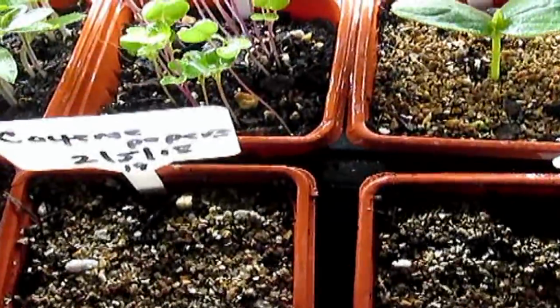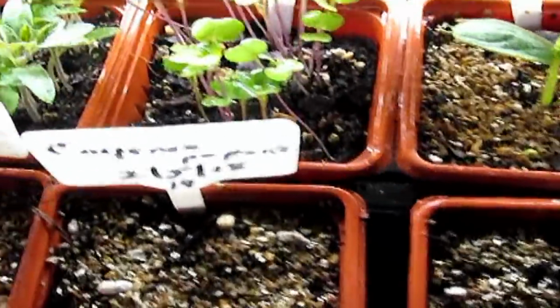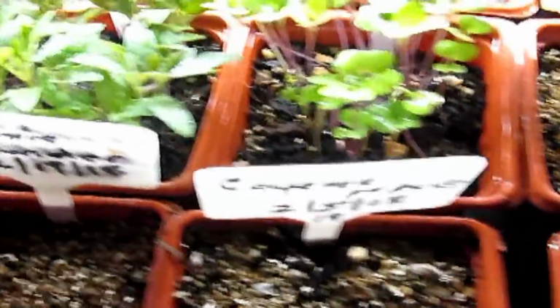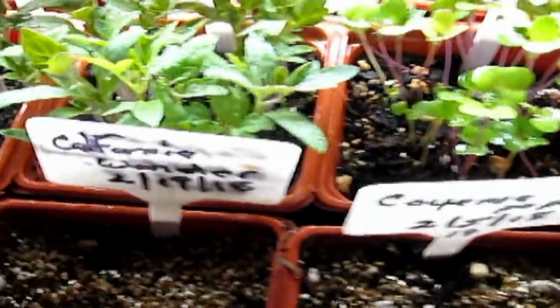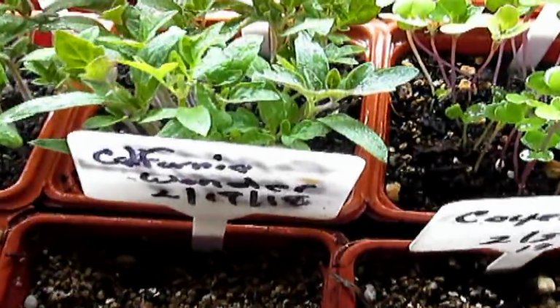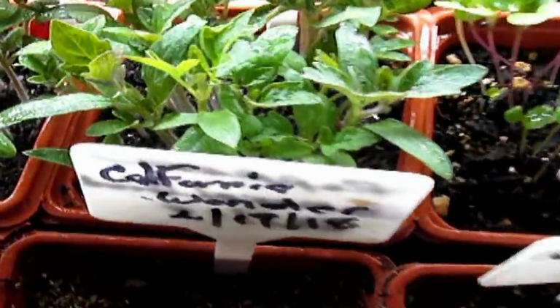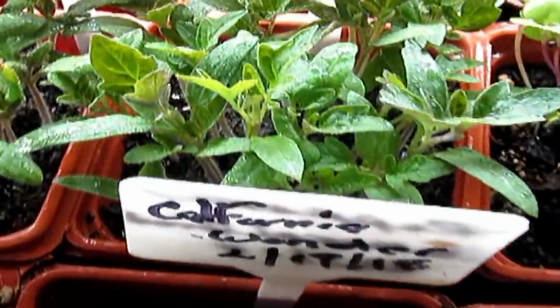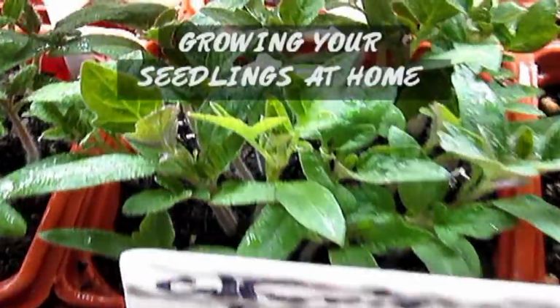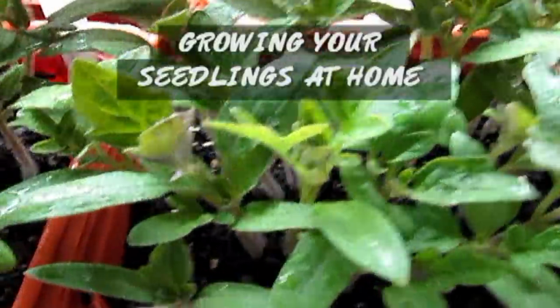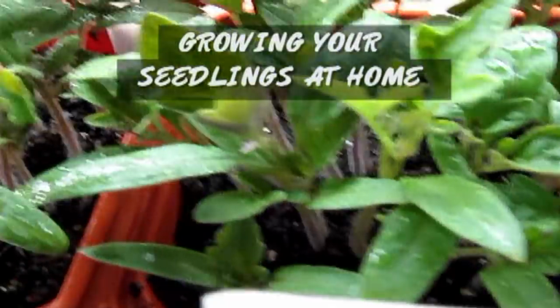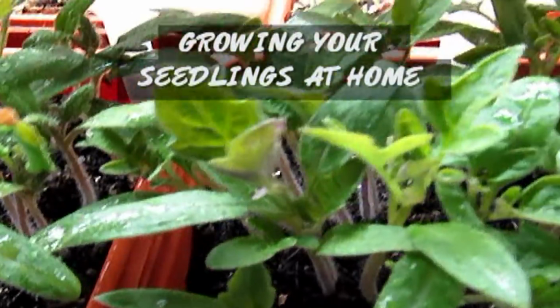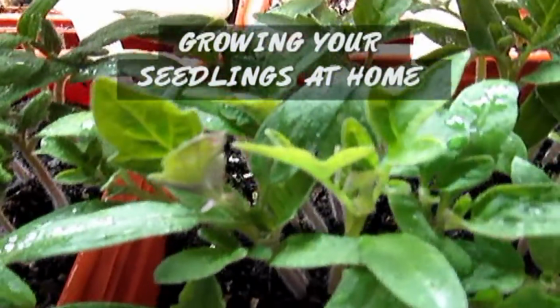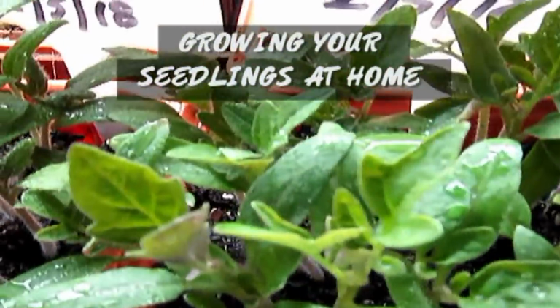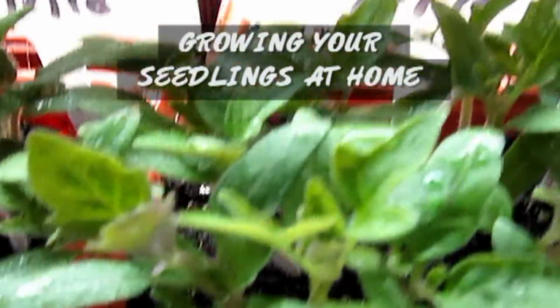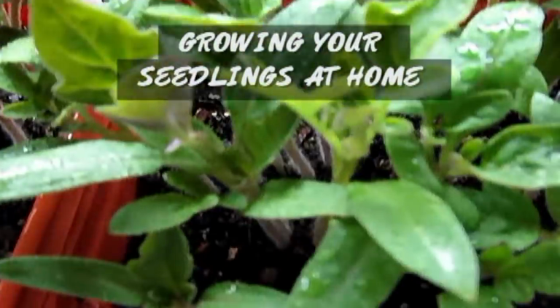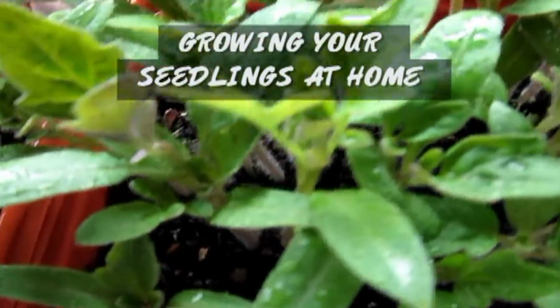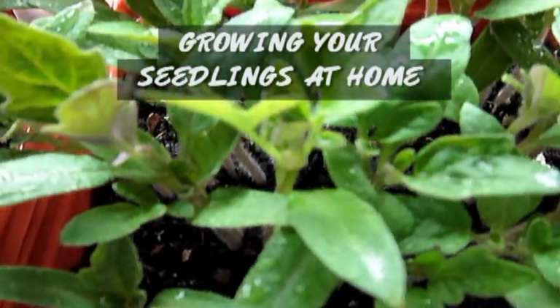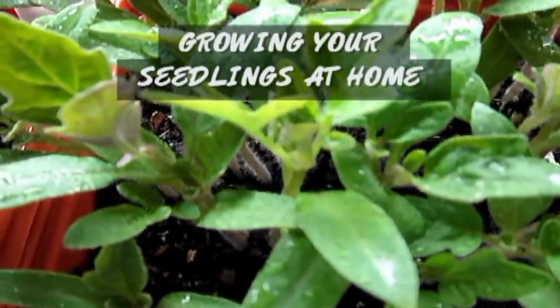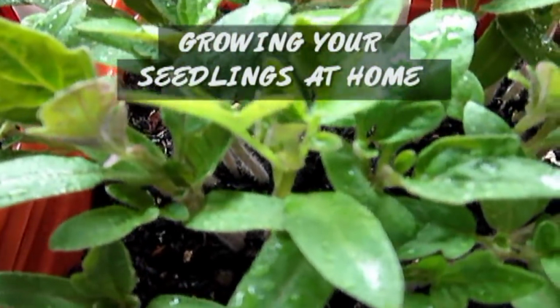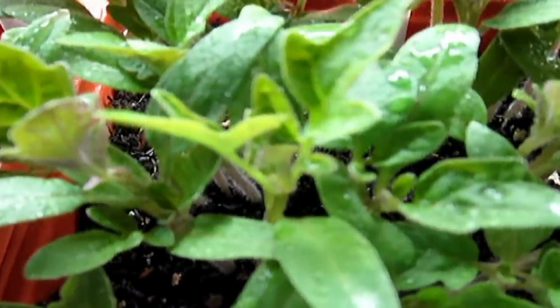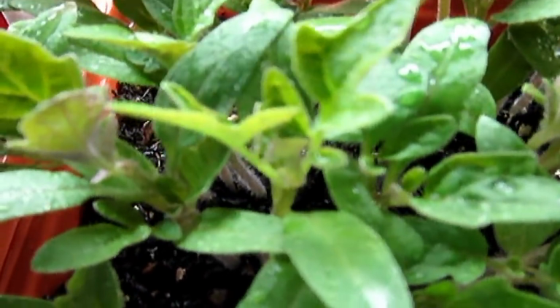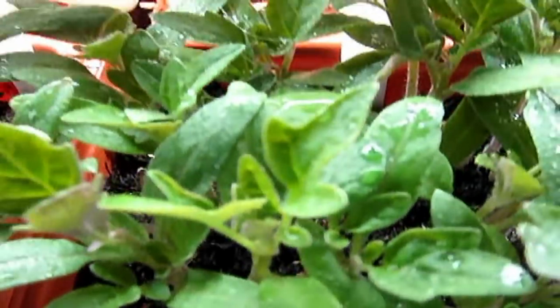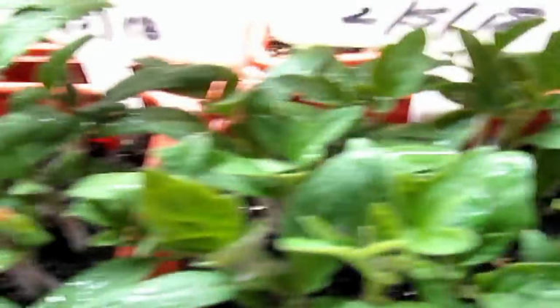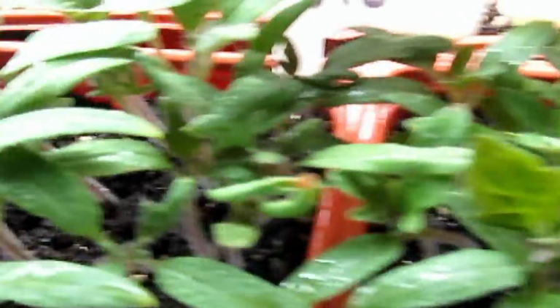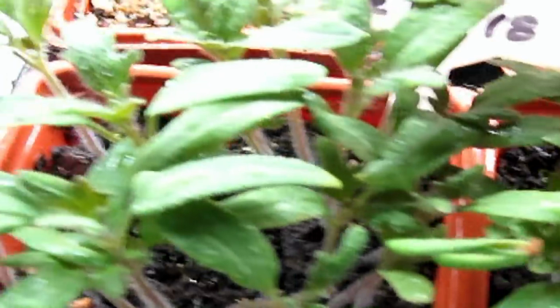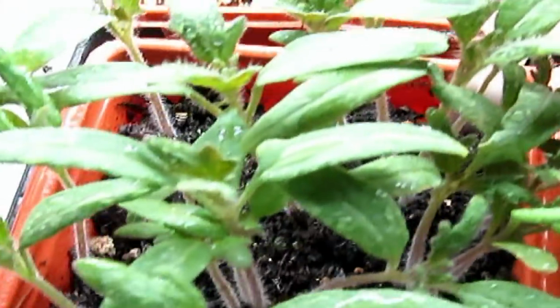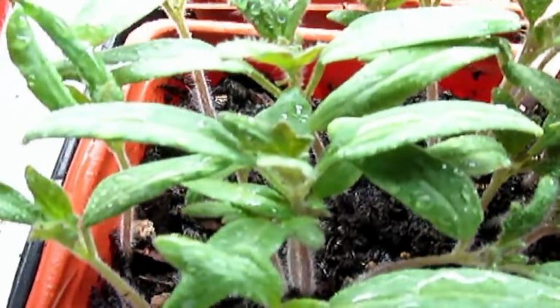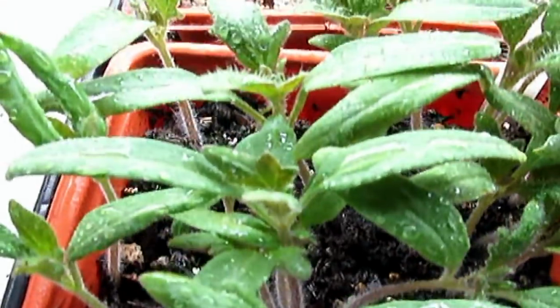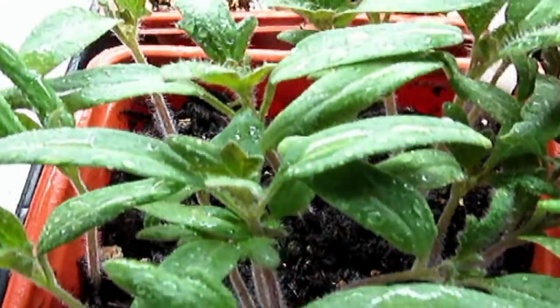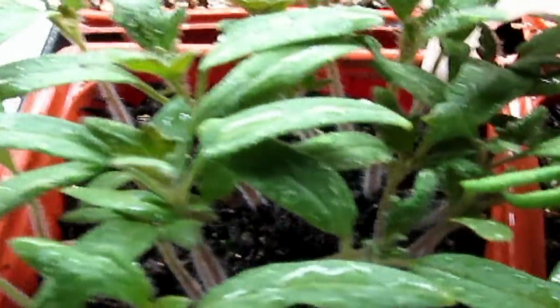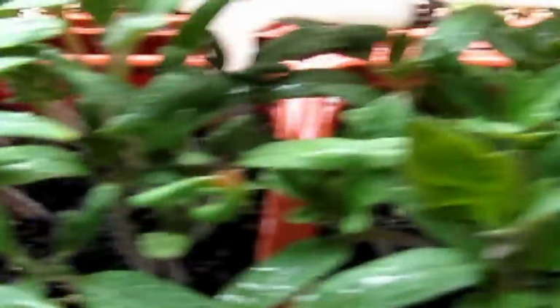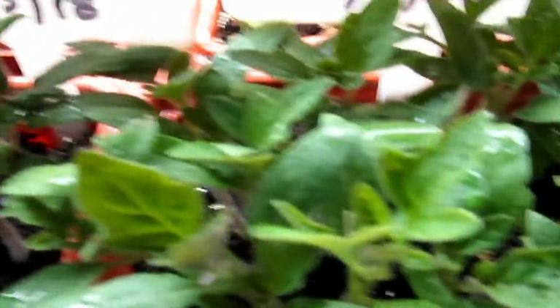Hello boys and girls, it's the Morning Gardener and we're taking a quick check on everything, see how everything's going. As you know, I am doing my own seeds this year like I do every year, but this year I'm having much more success on my seedlings.